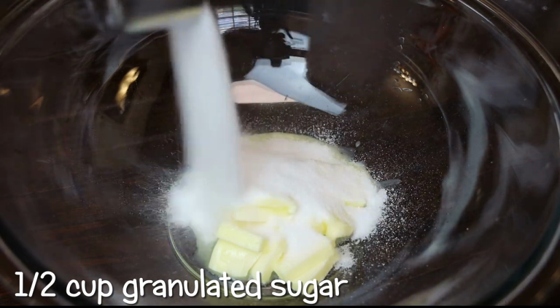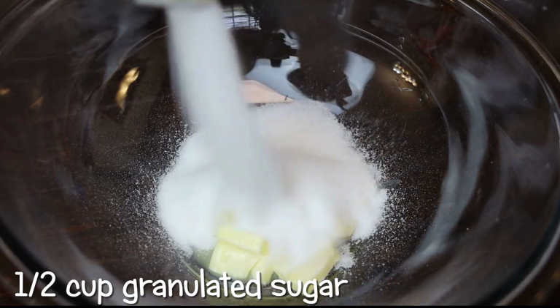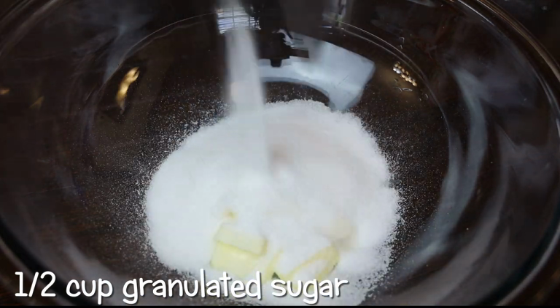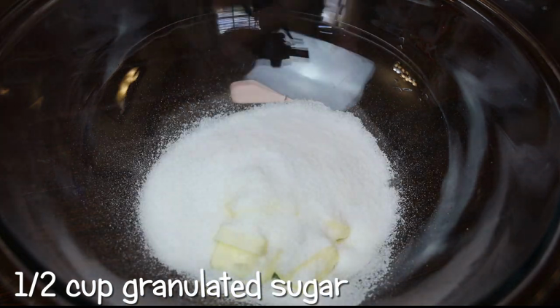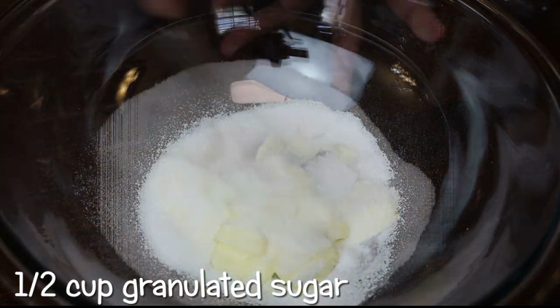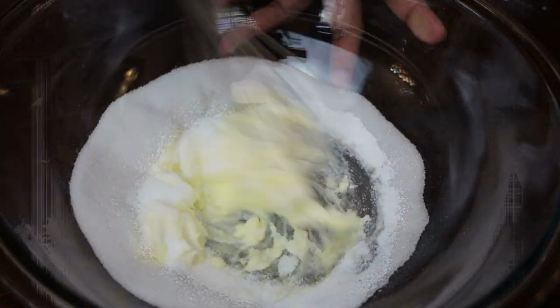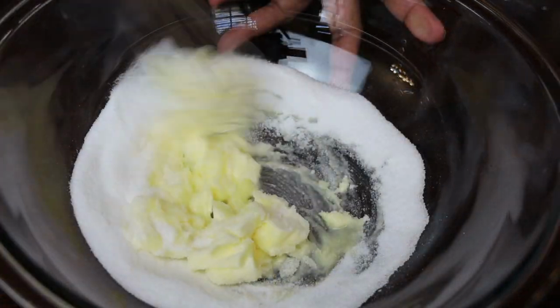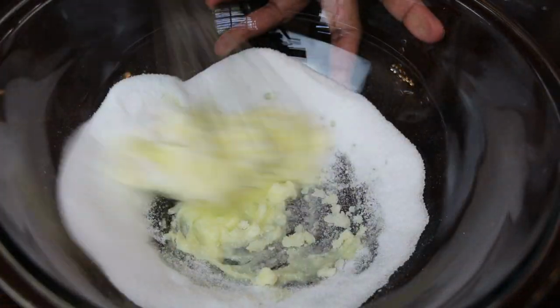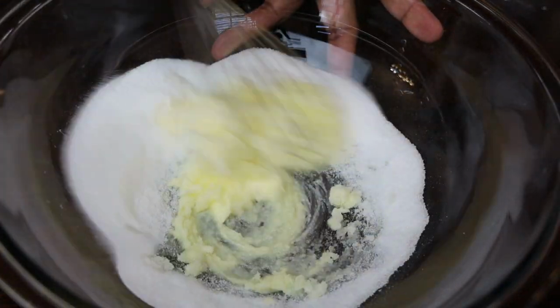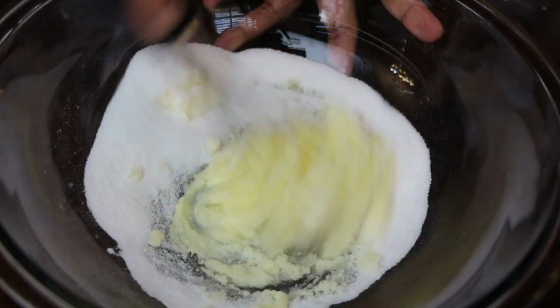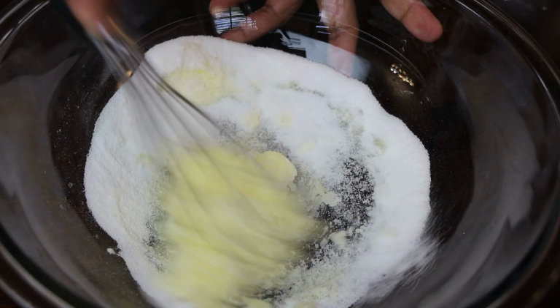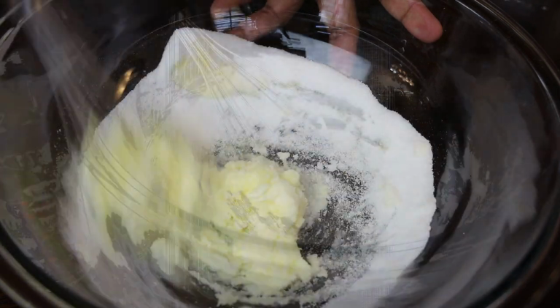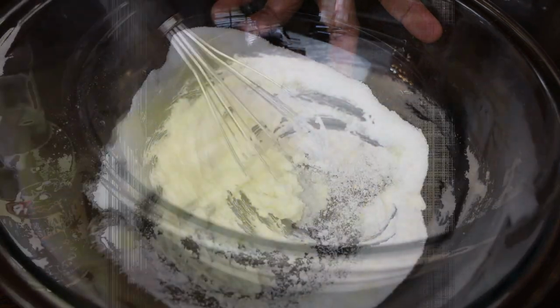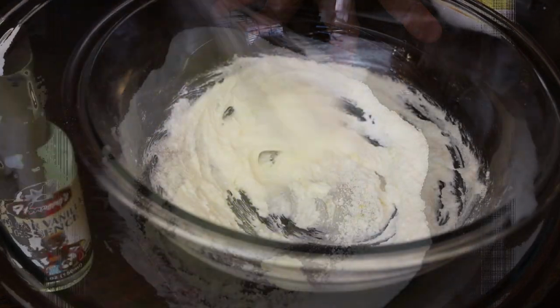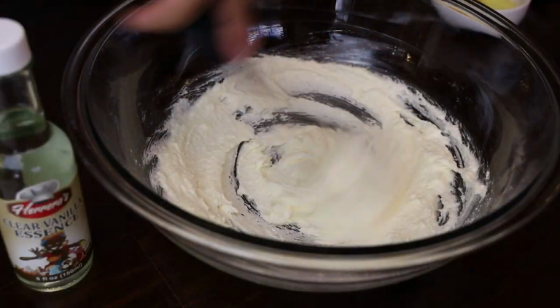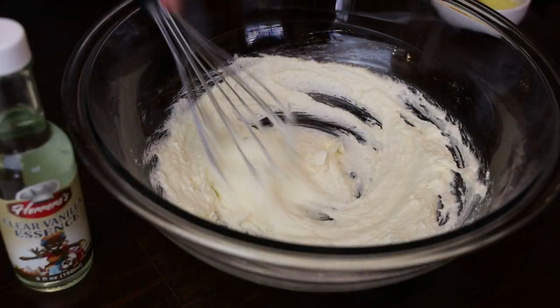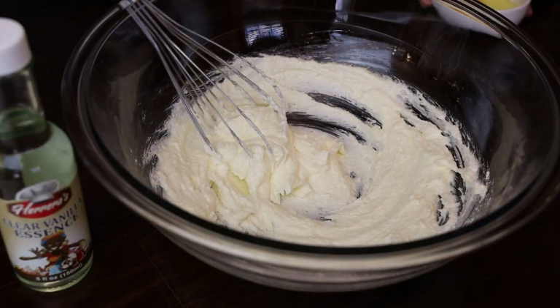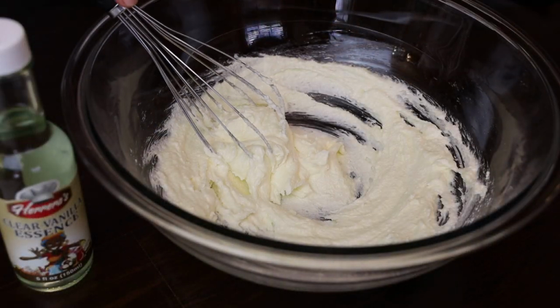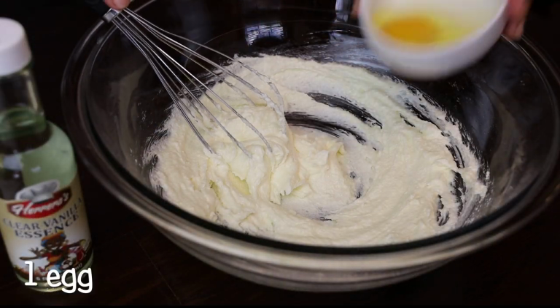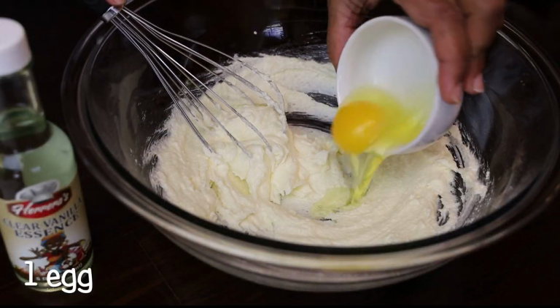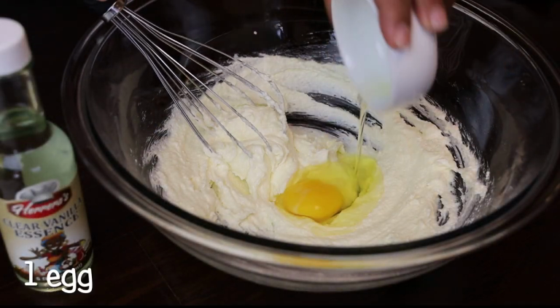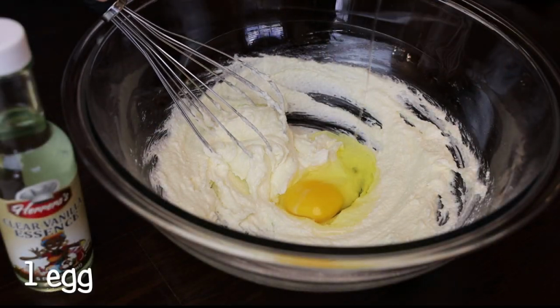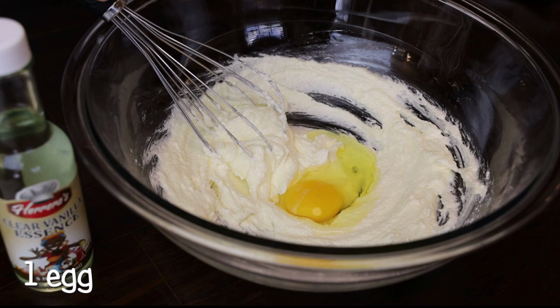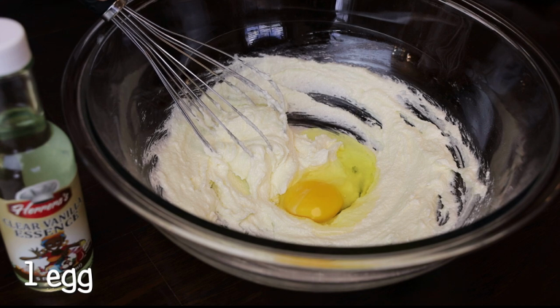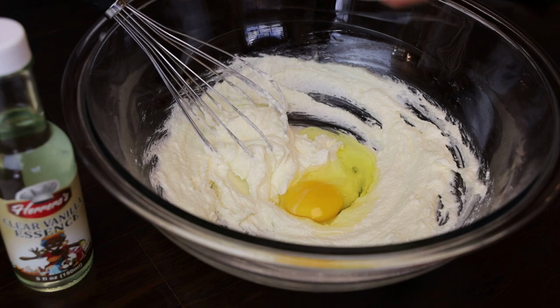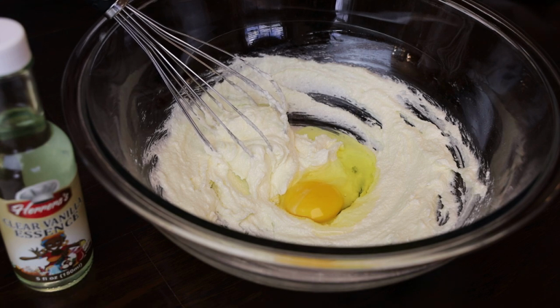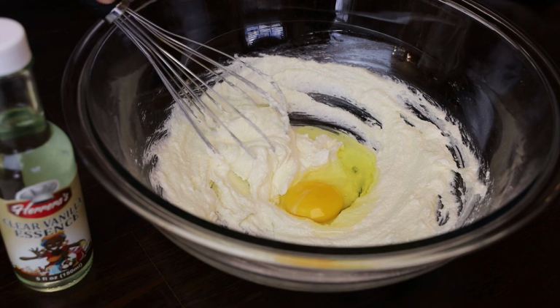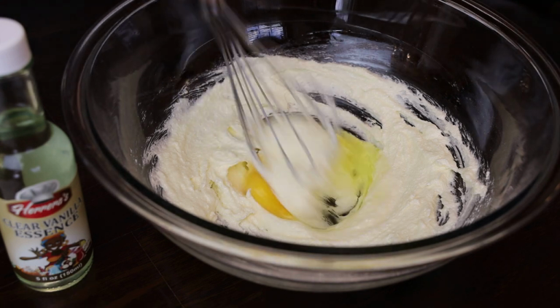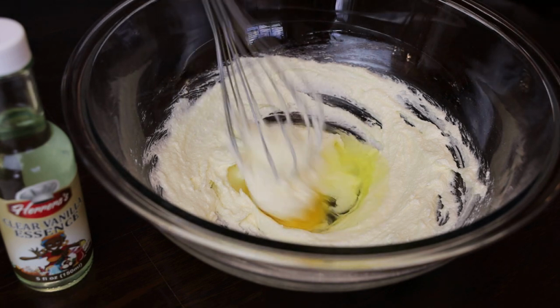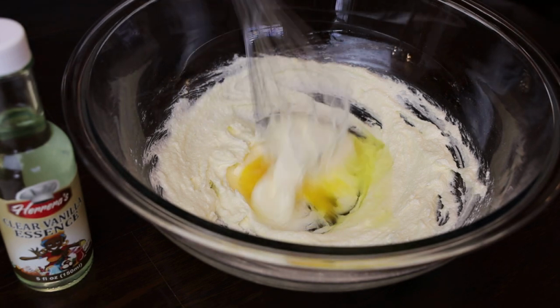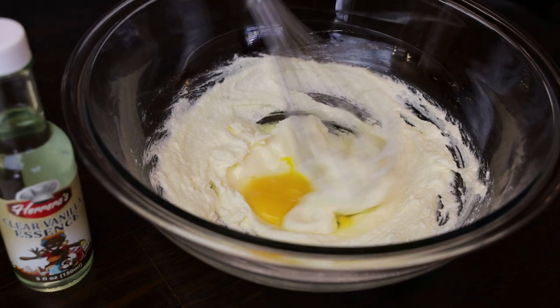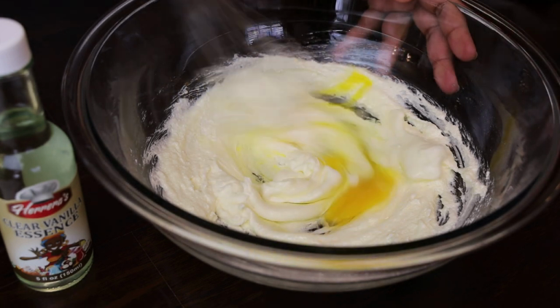To the butter goes in sugar and we're going to cream it until it's light and fluffy. Next I'm going to add in one egg and beat that in. Make sure that it's well incorporated.